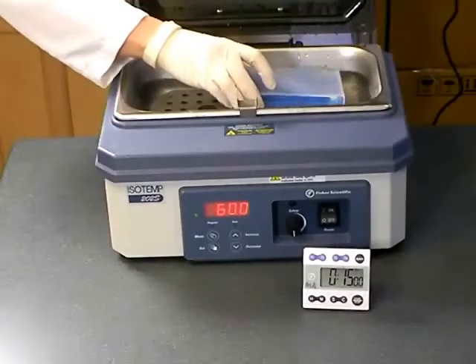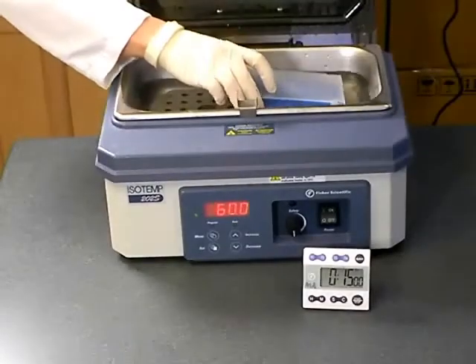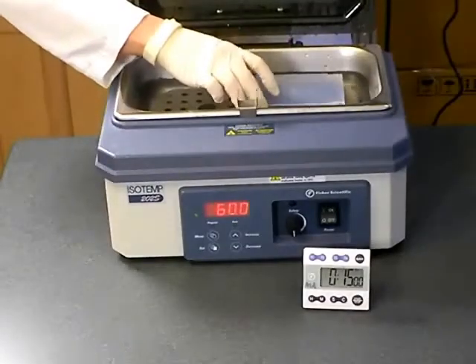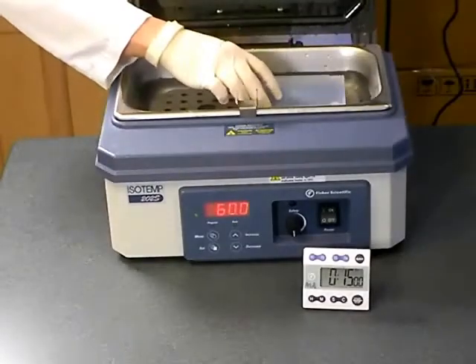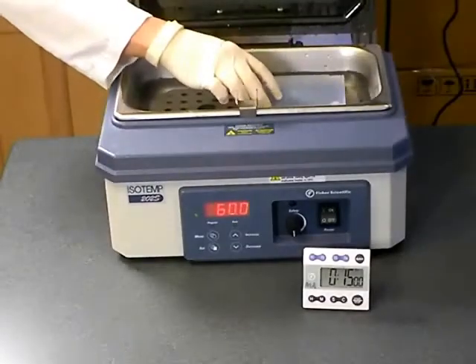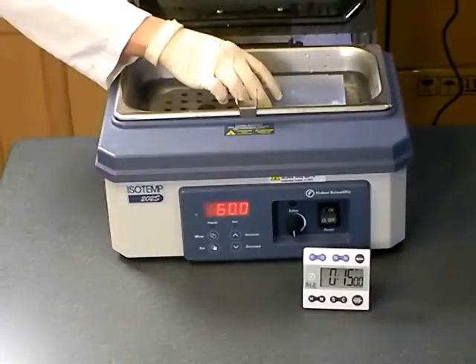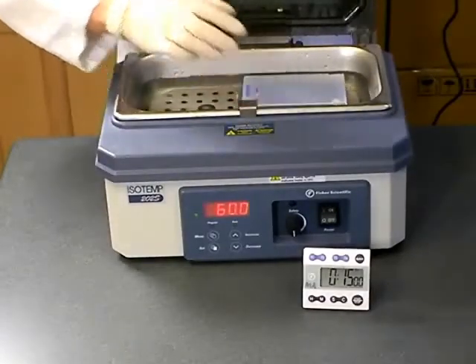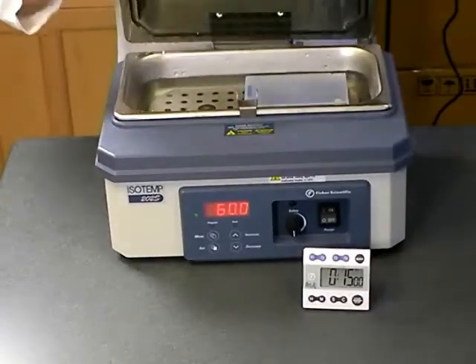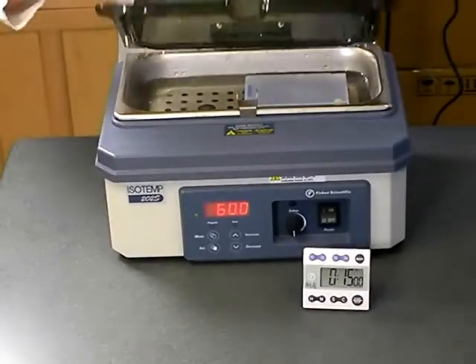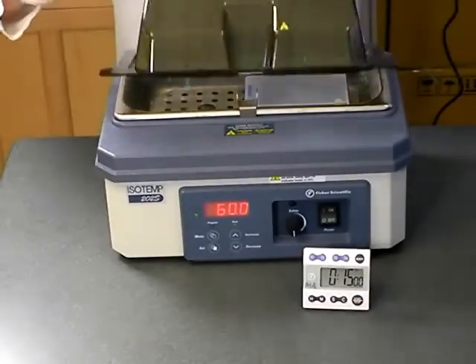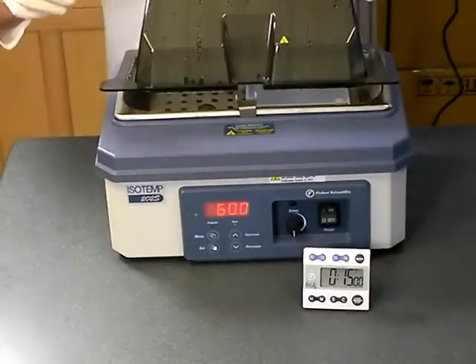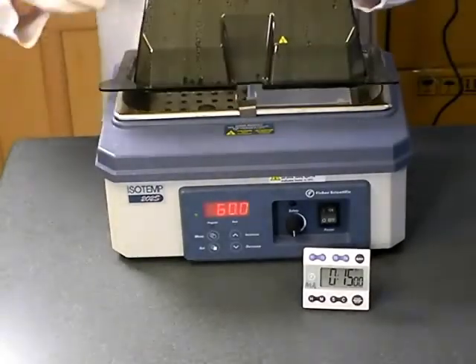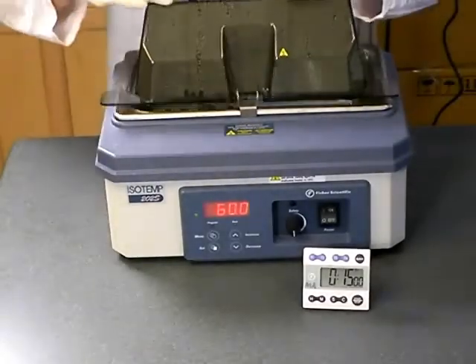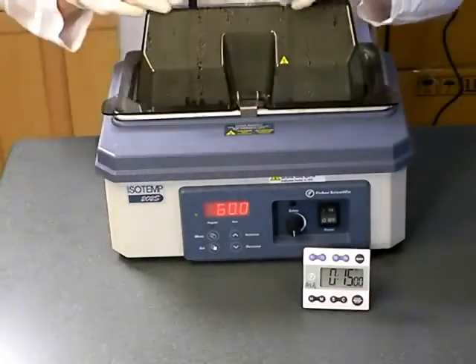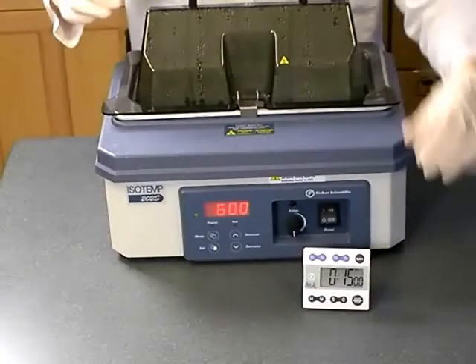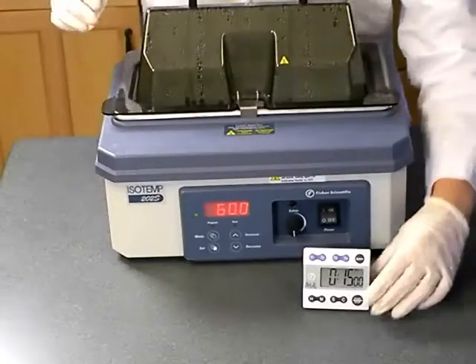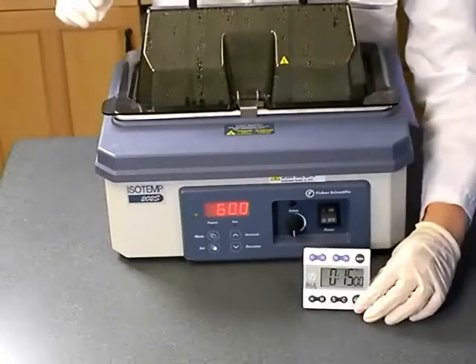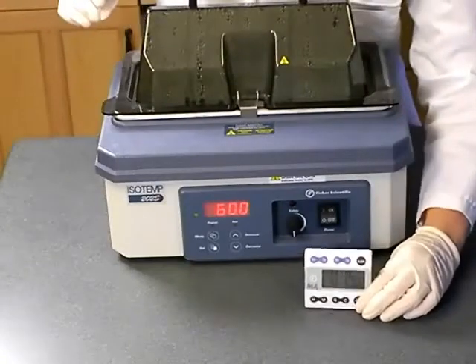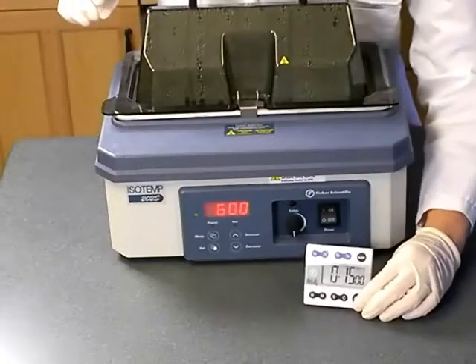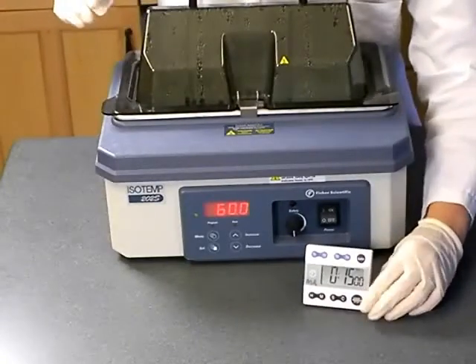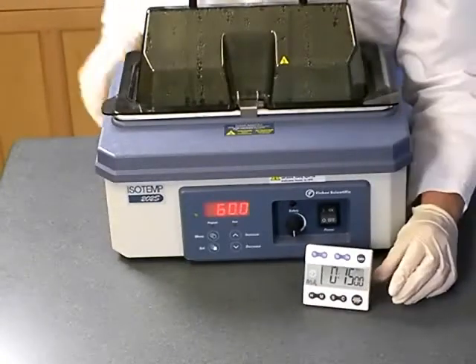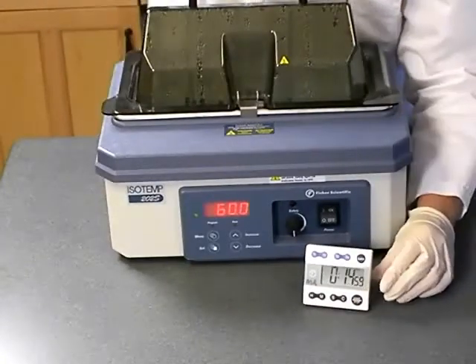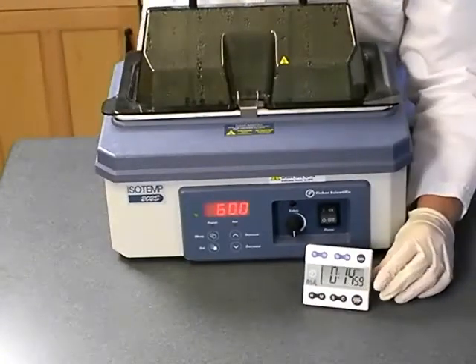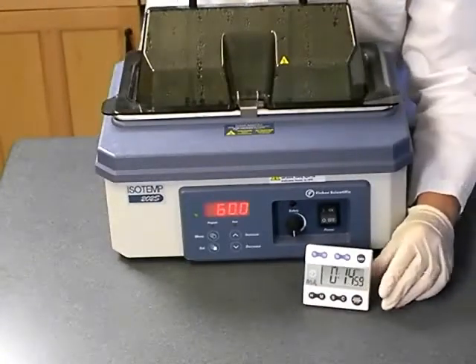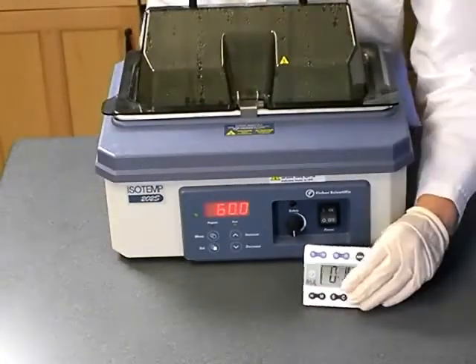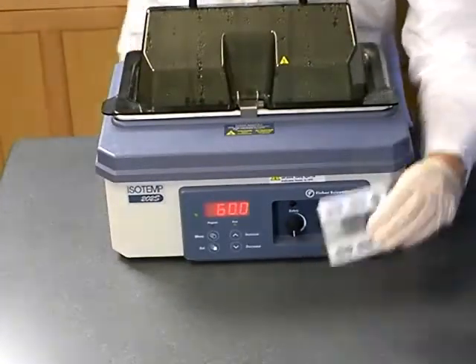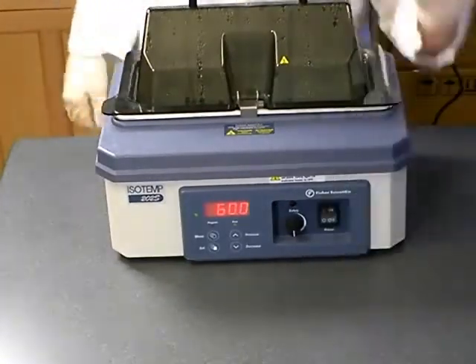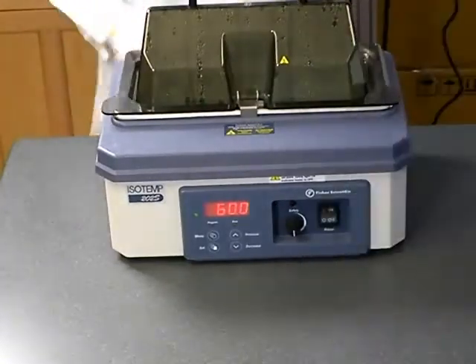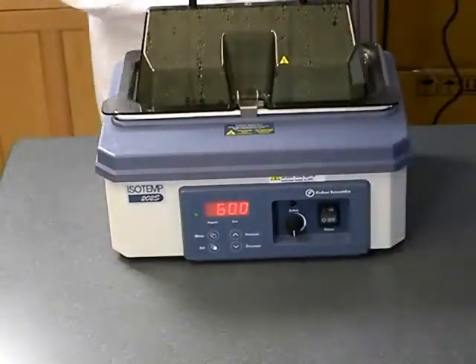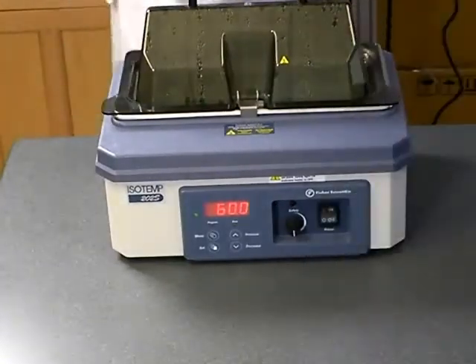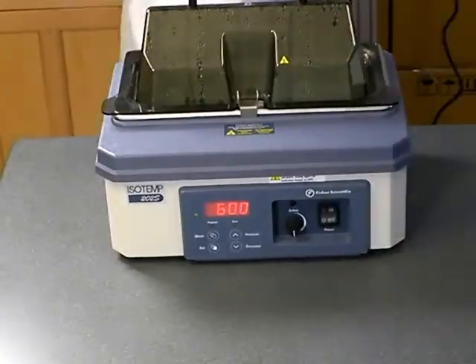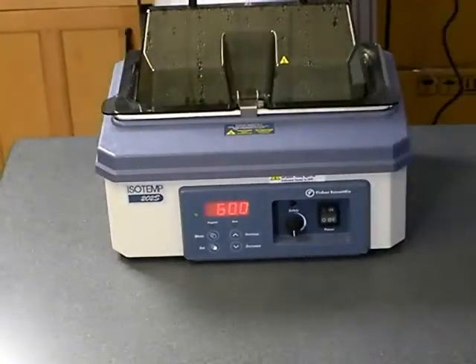Again, if the application volume was greater than 50 microliters, it is possible to reconstitute the DNA in as little as 50 microliters.